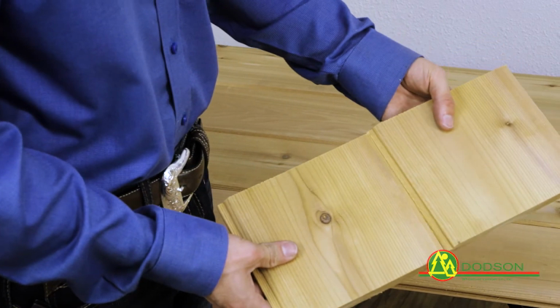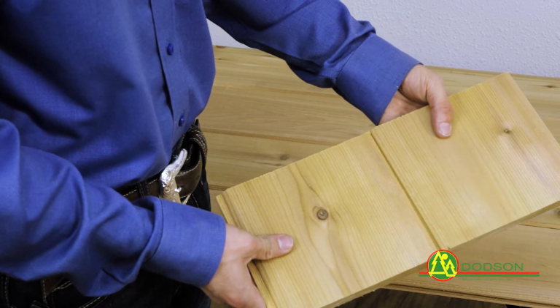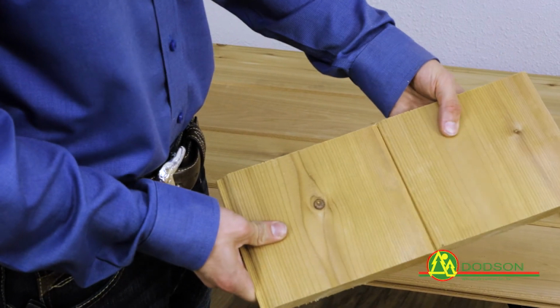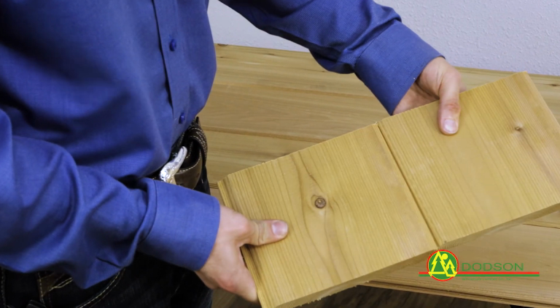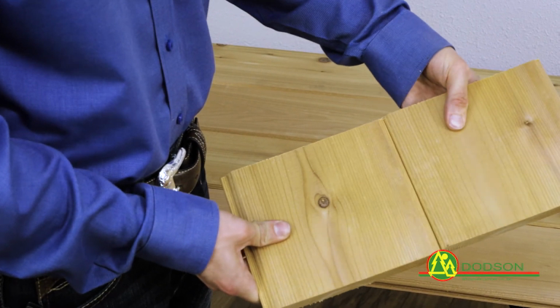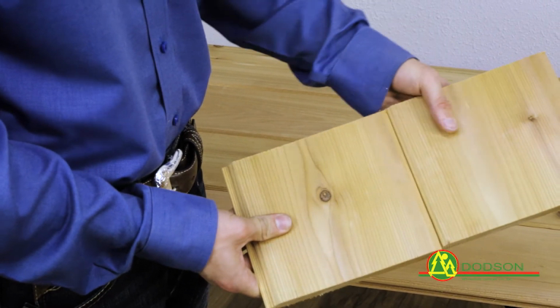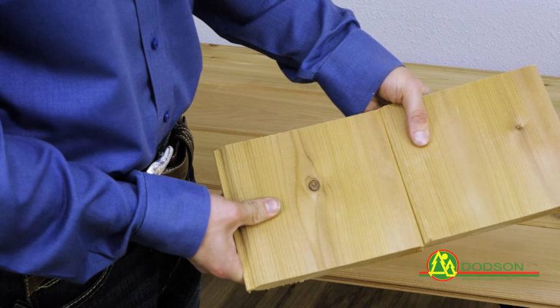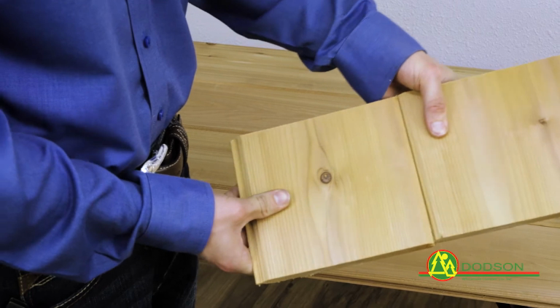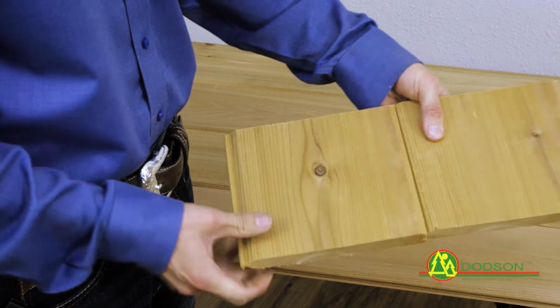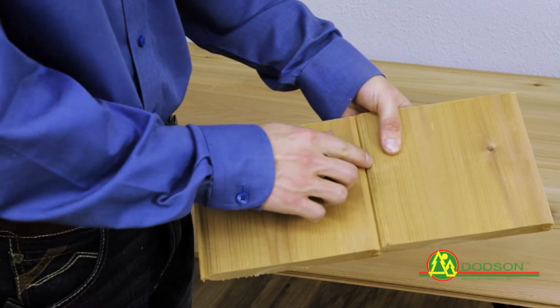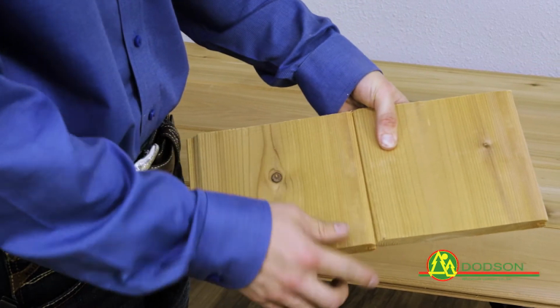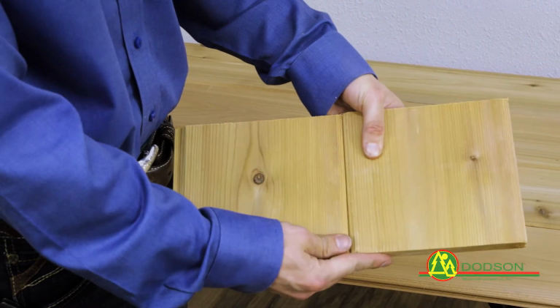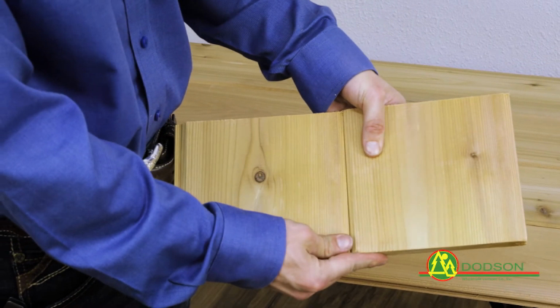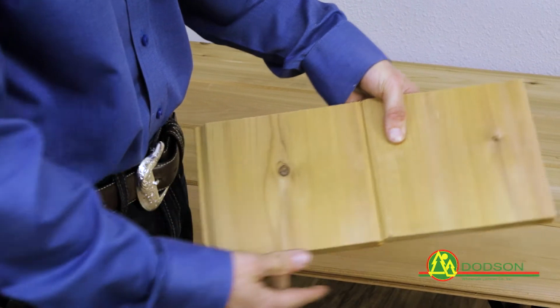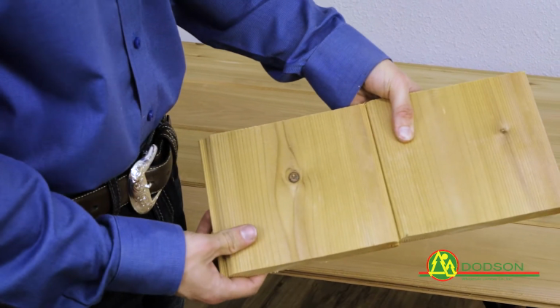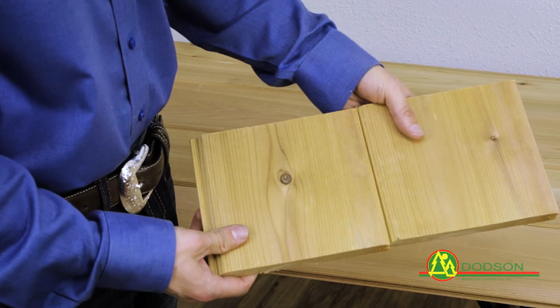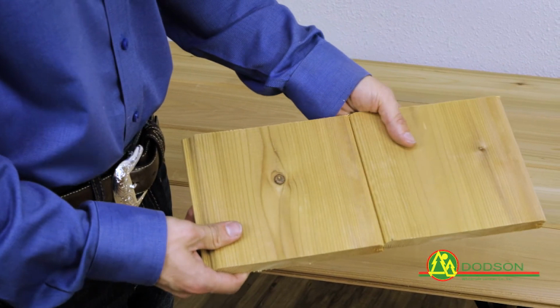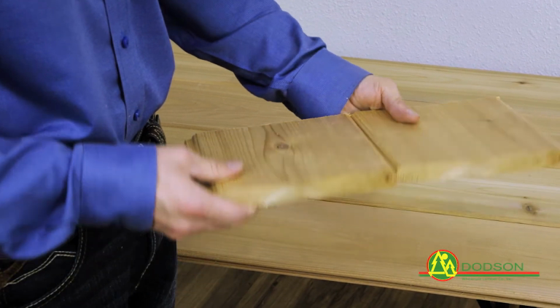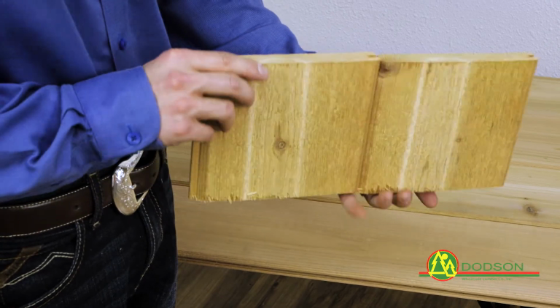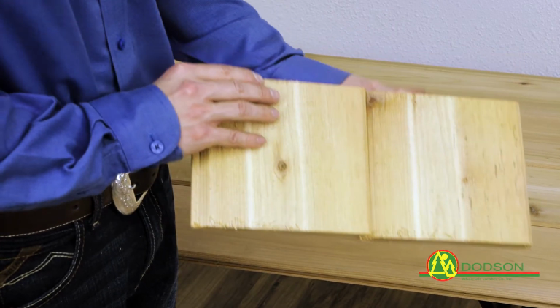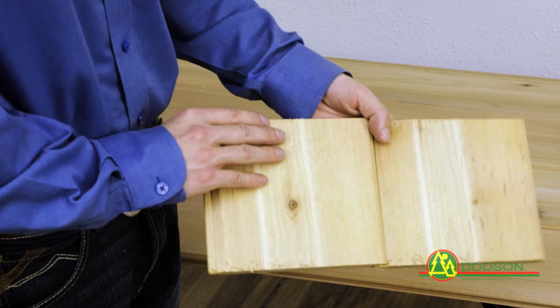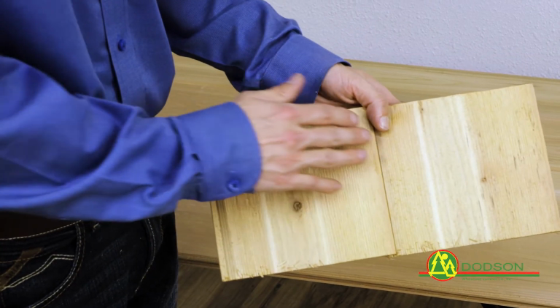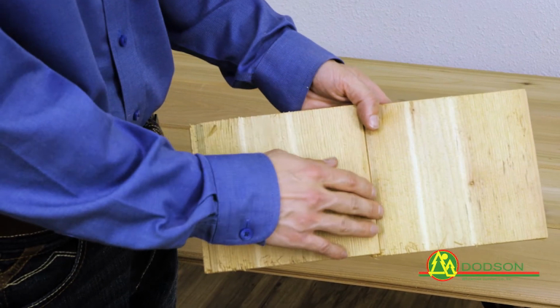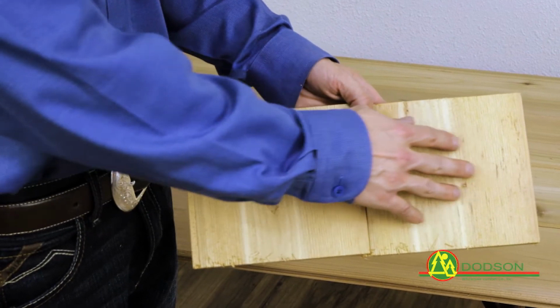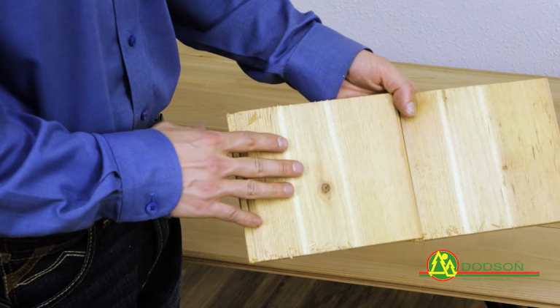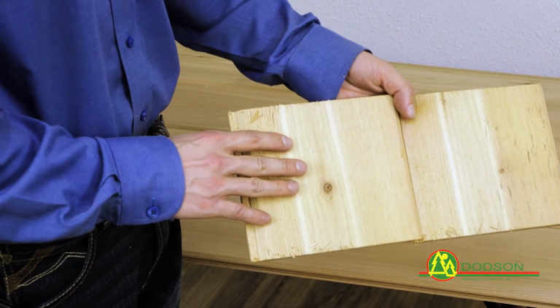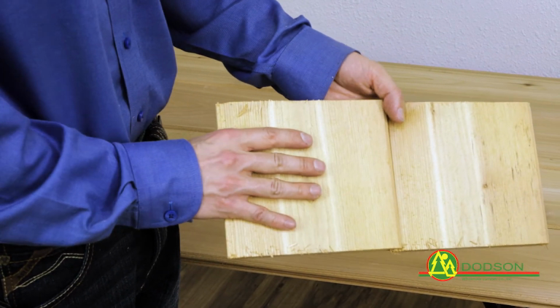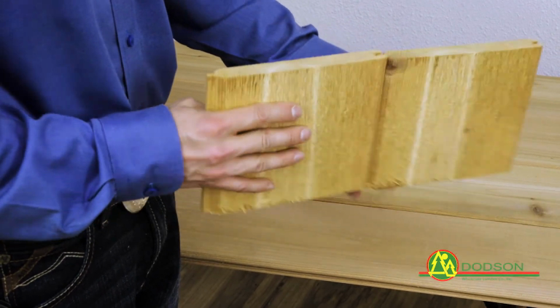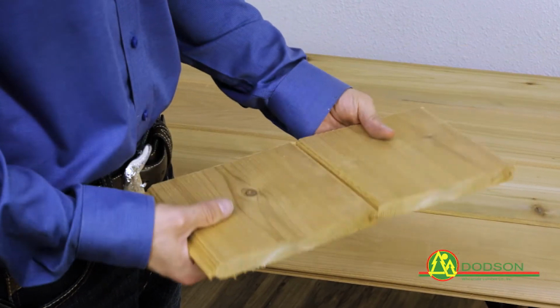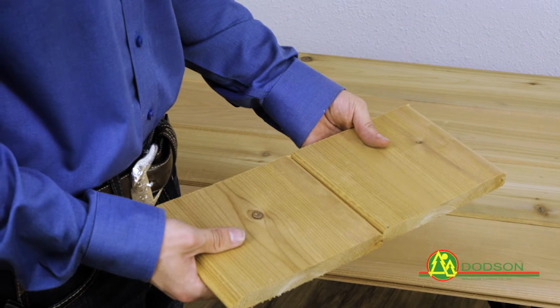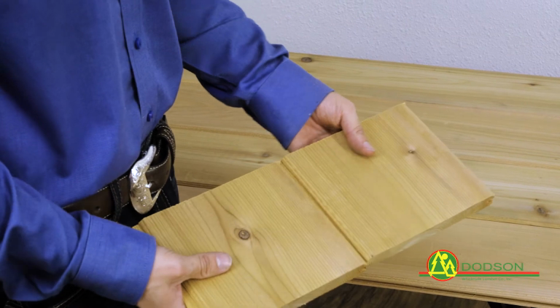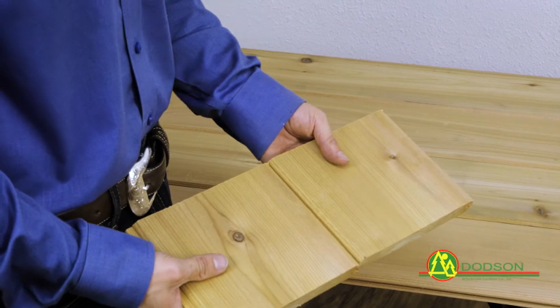This is a 1 by 8 number 2 grade Western Red Cedar. This is a tongue and groove WP4 pattern which creates a V groove at every joint. This is a reversible pattern with a smooth side on one face and a rough side on the other.